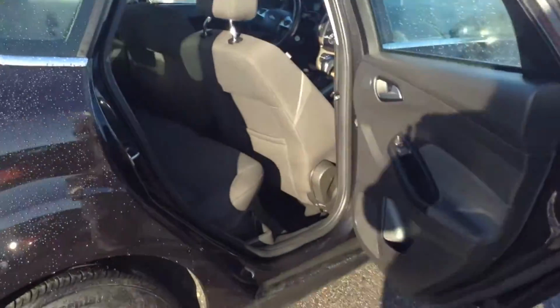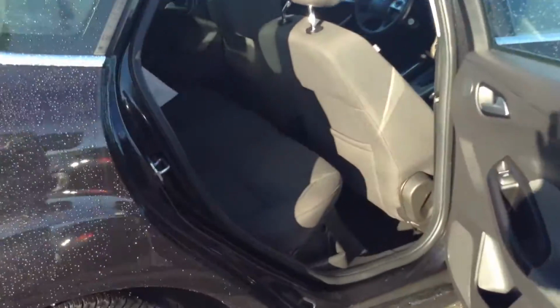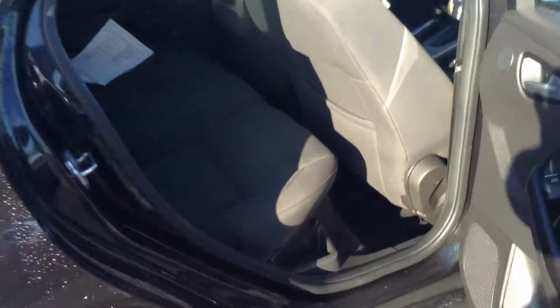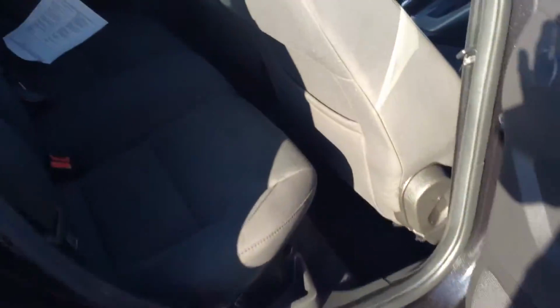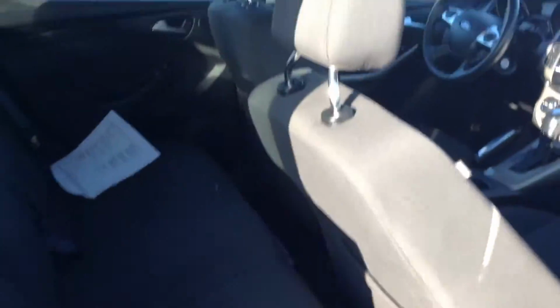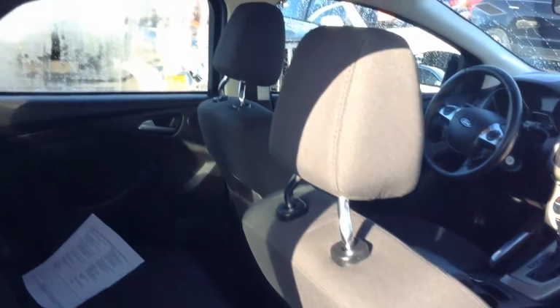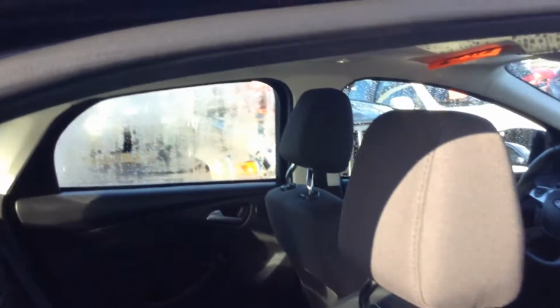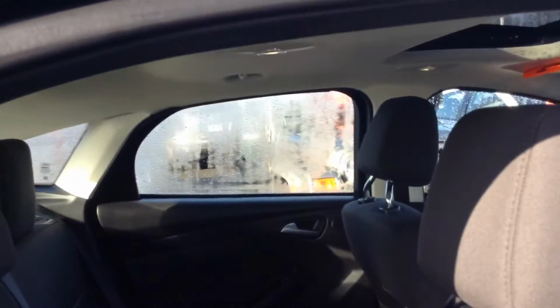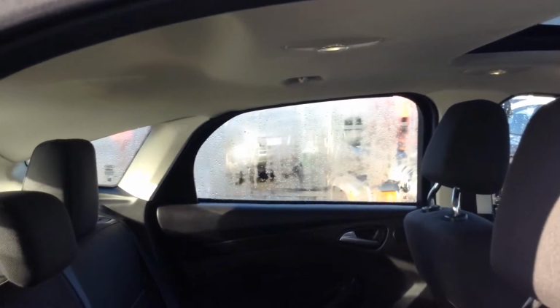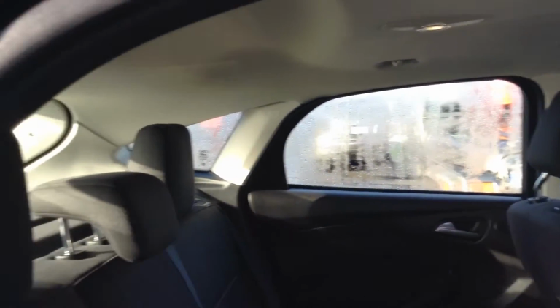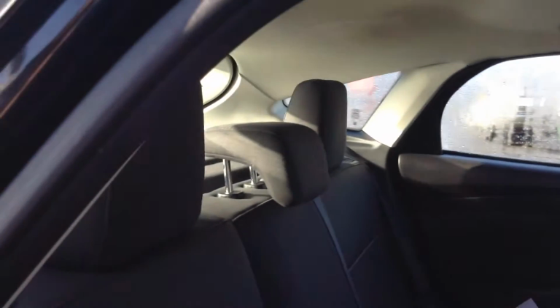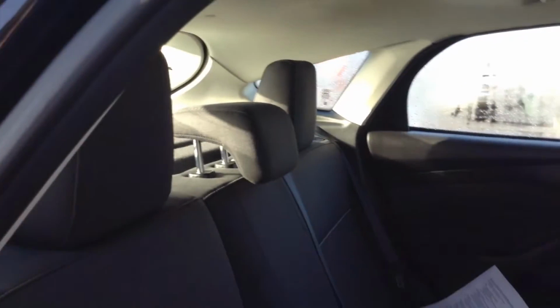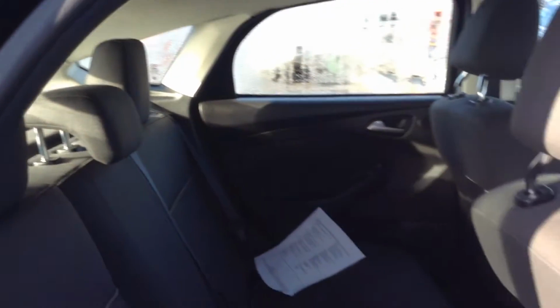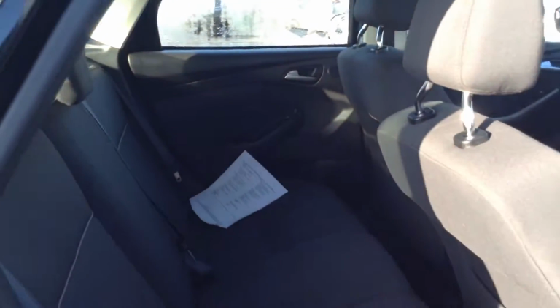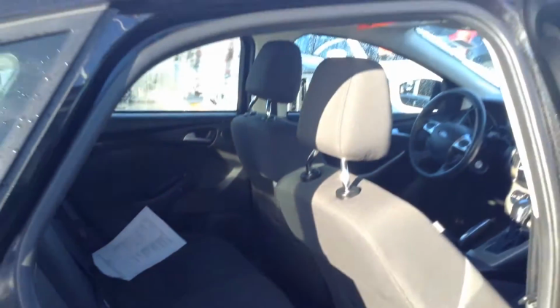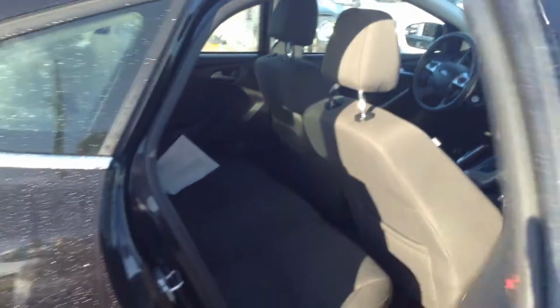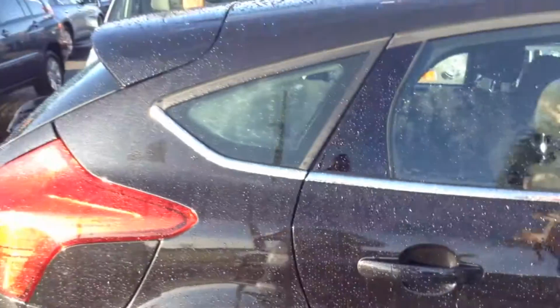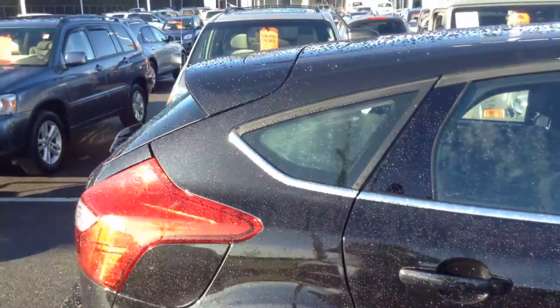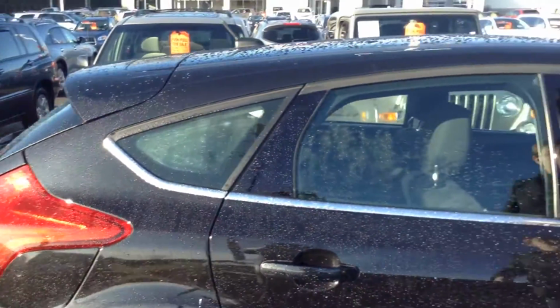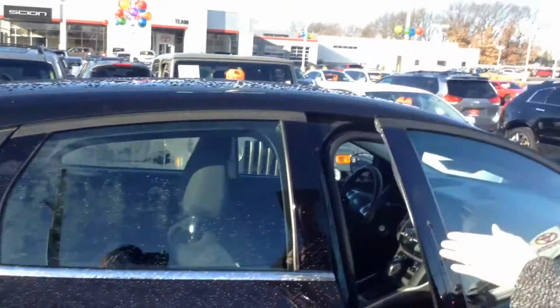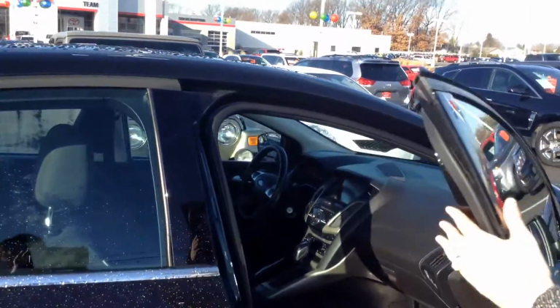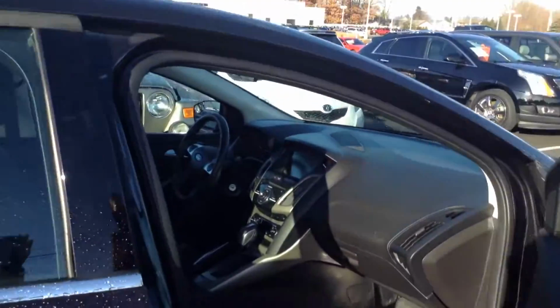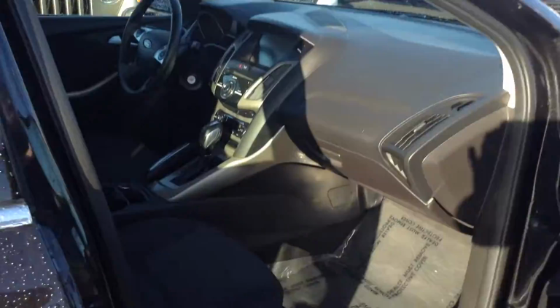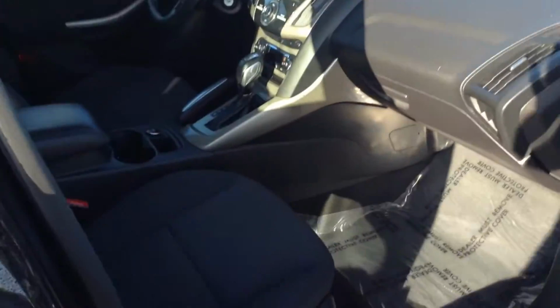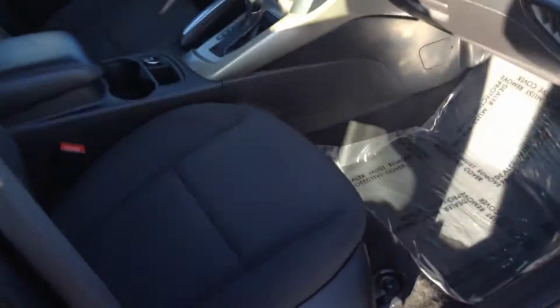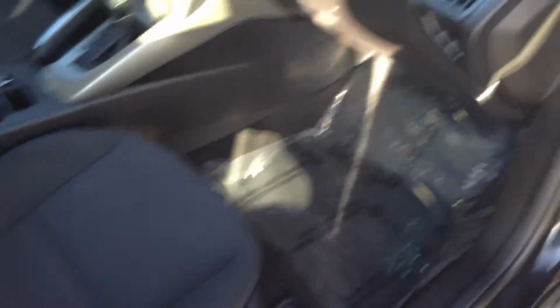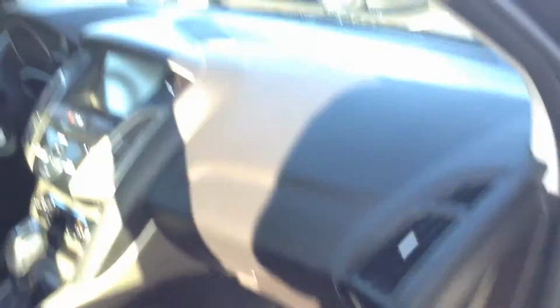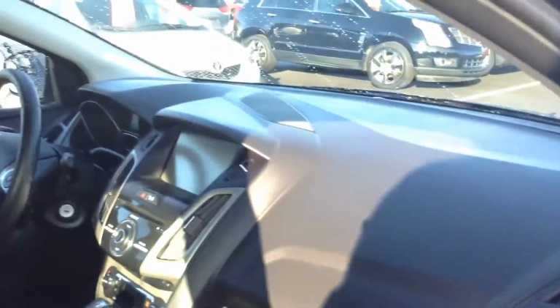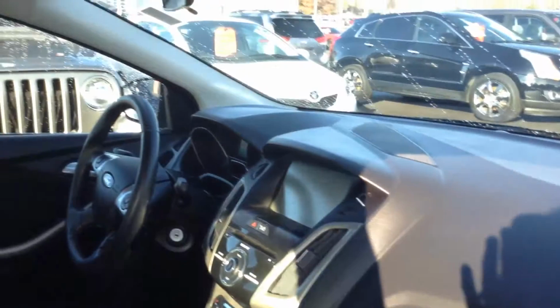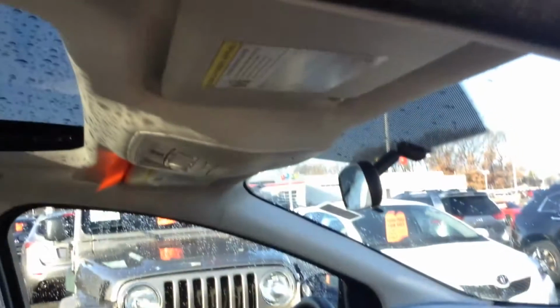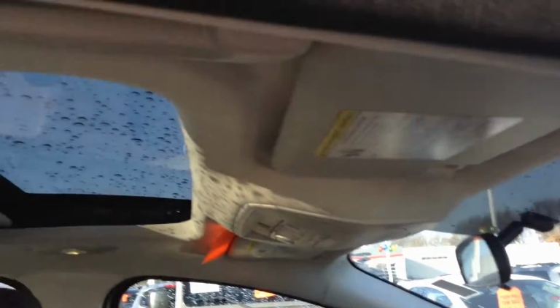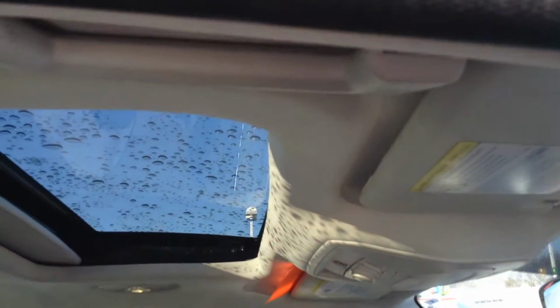Interior looks really nice too — it does have a medium fabric interior, looks very clean. This one does have Bluetooth as well as a CD player on it. Interior I'd give about an 8 out of 10 as well on condition.